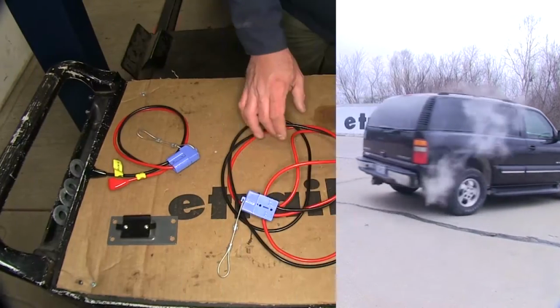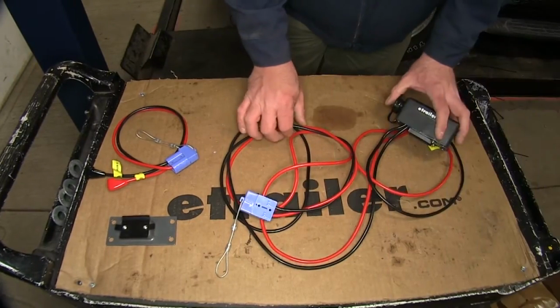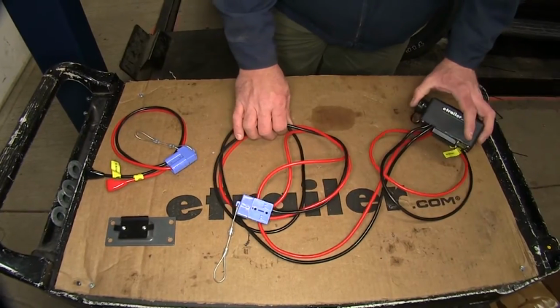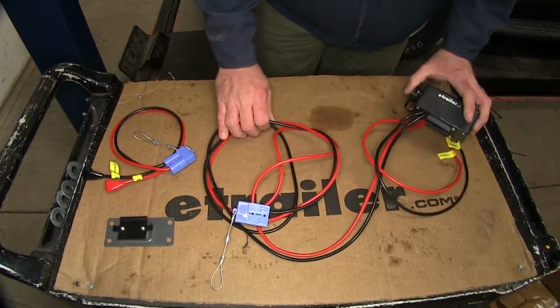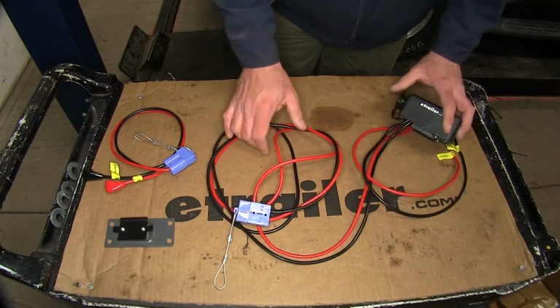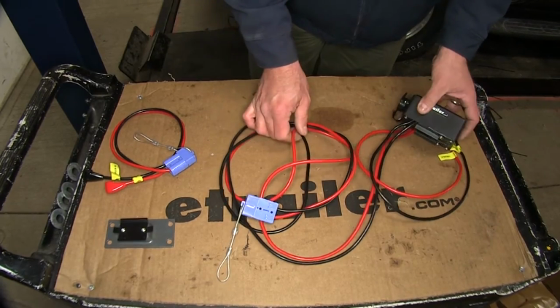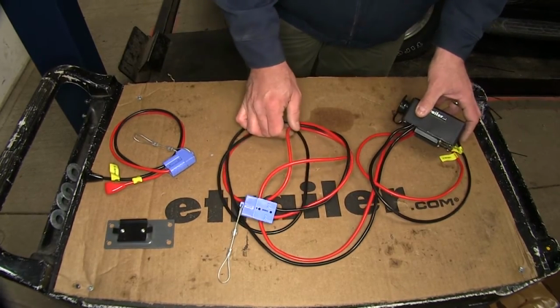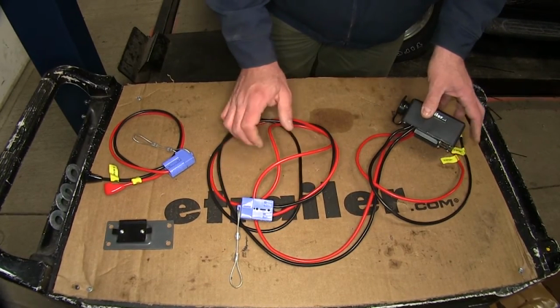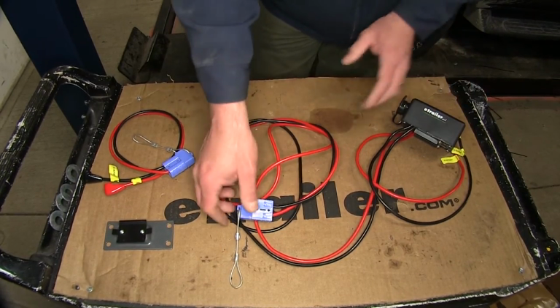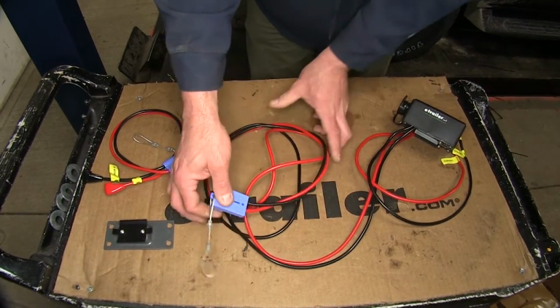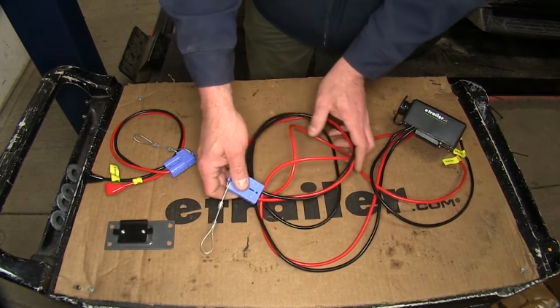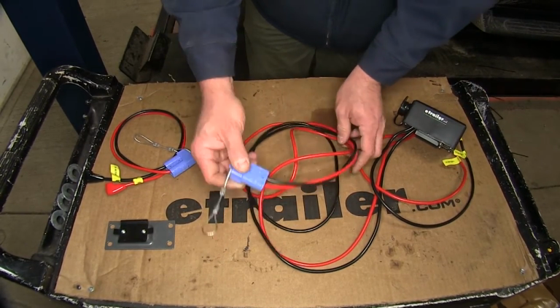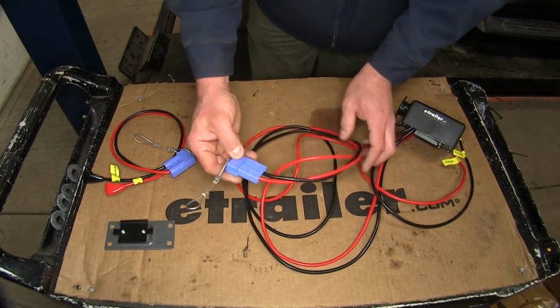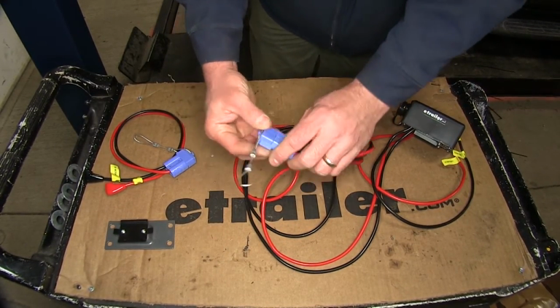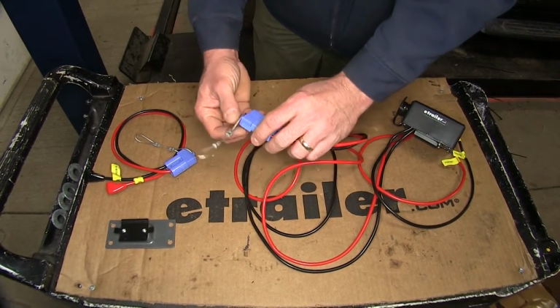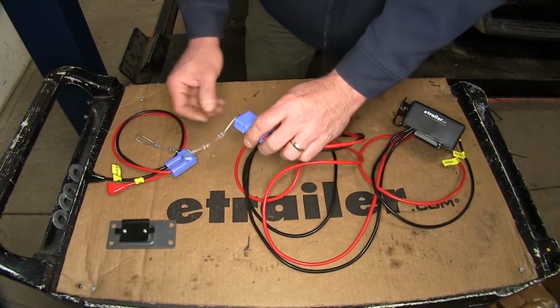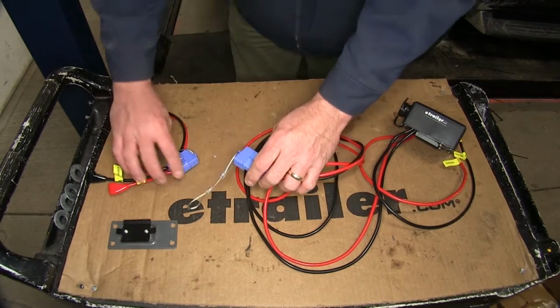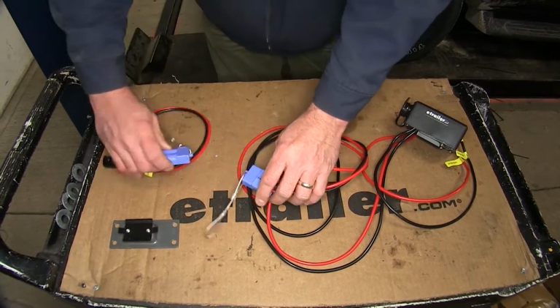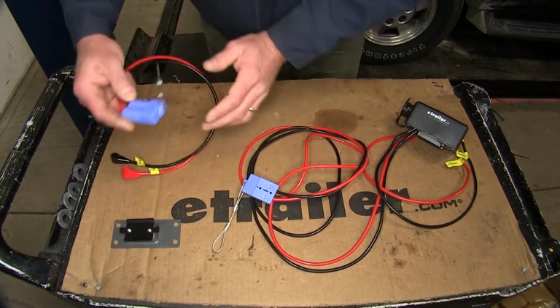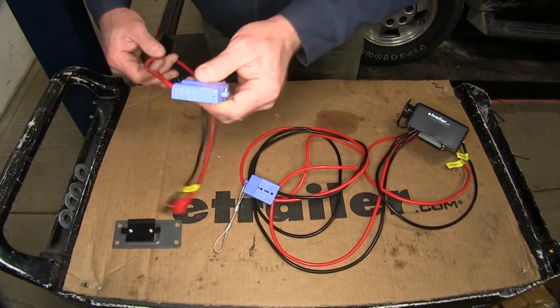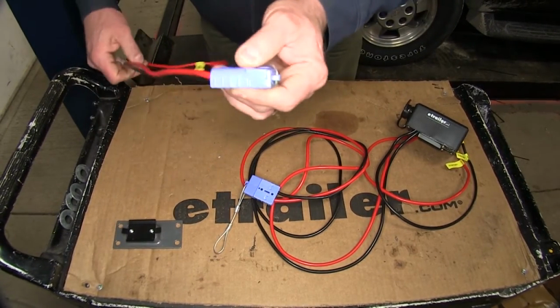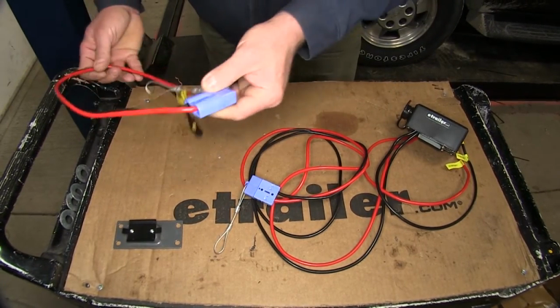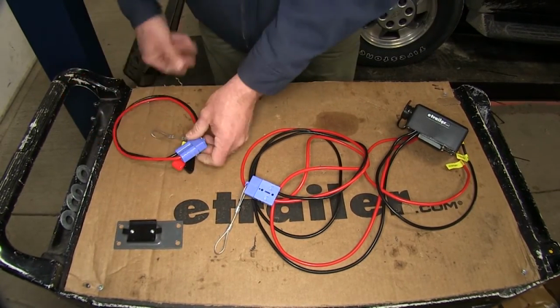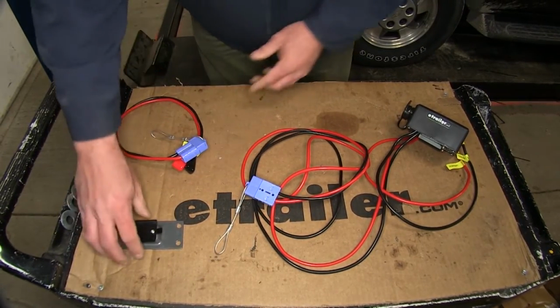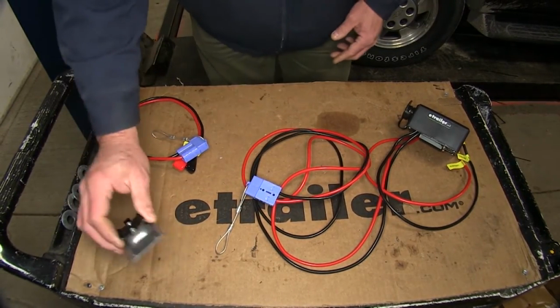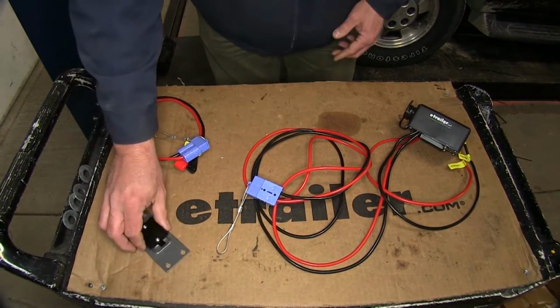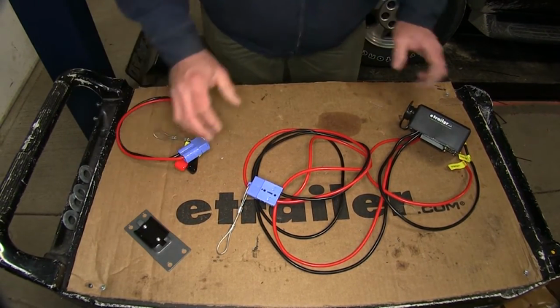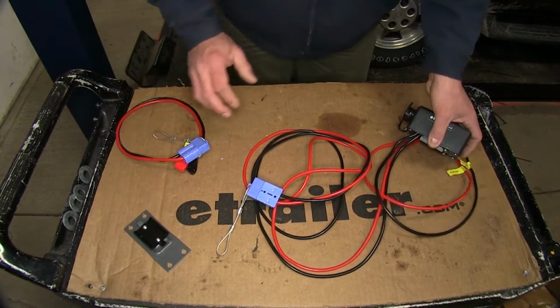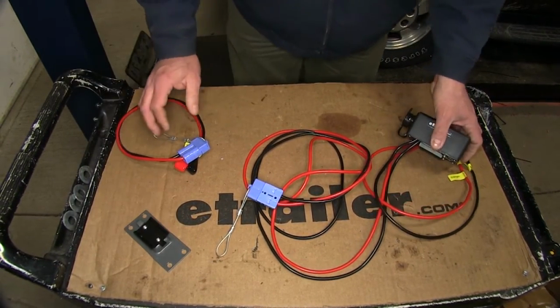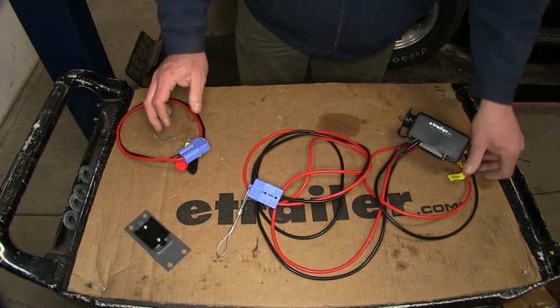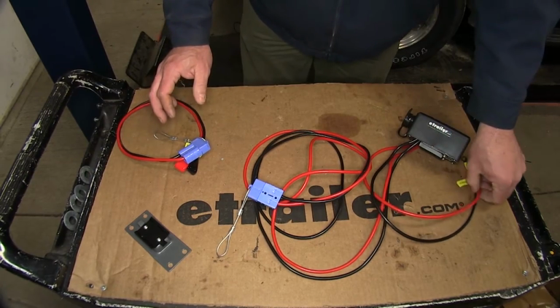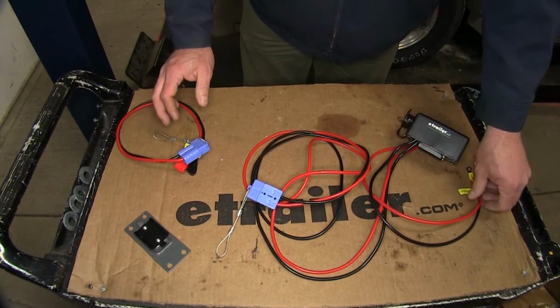Your replacement winch controller is going to come with the winch controller and a harness that's going to go down to your quick connect that's going to go to your plow. It will also come with a new bracket and all the bolts required to change it out.